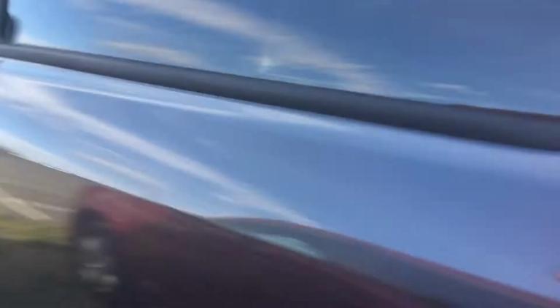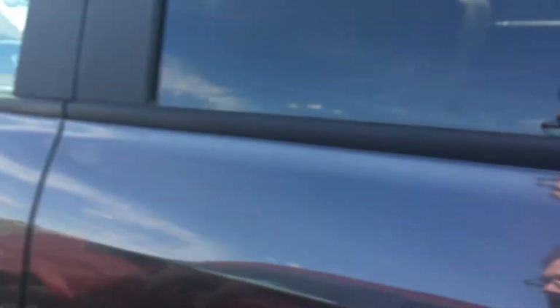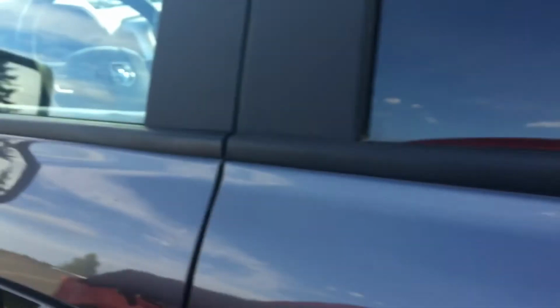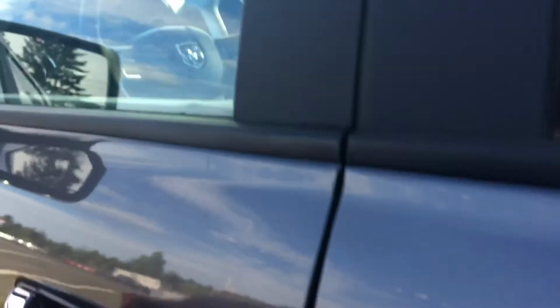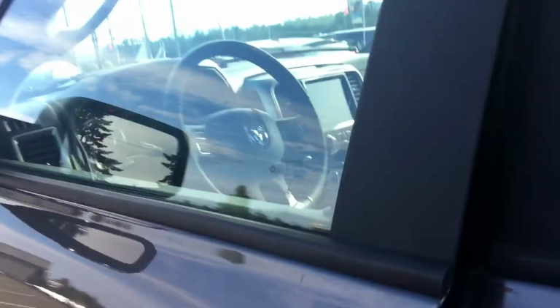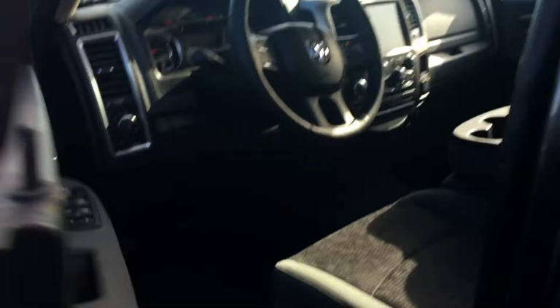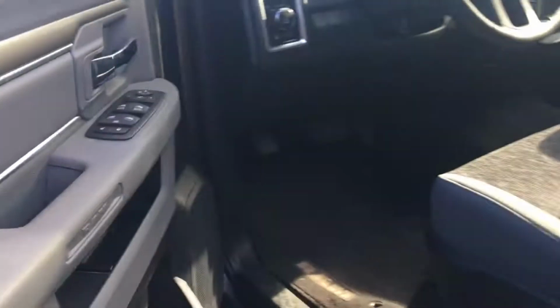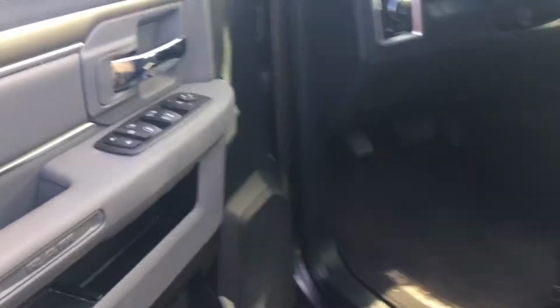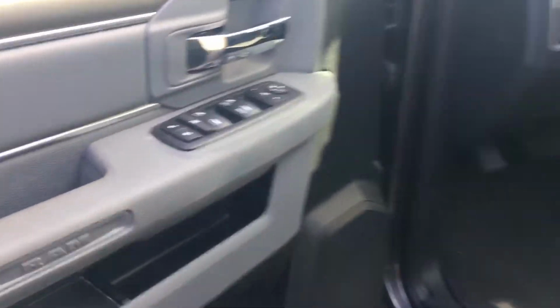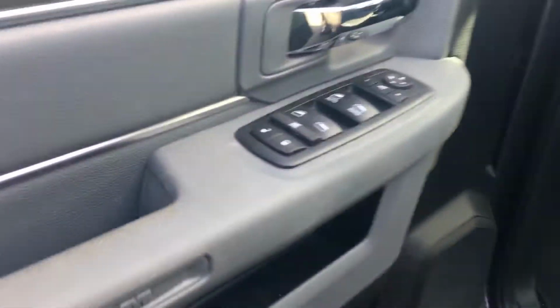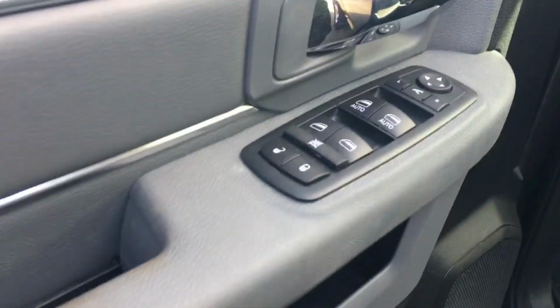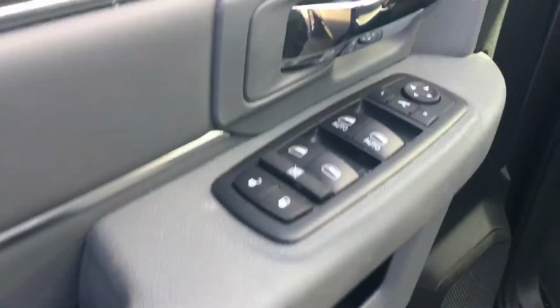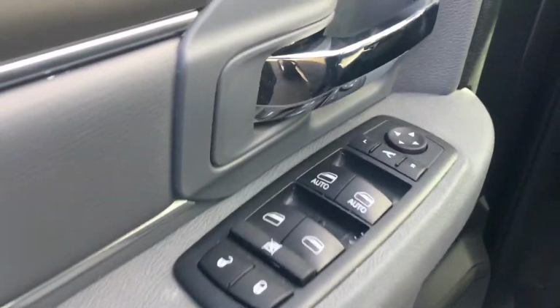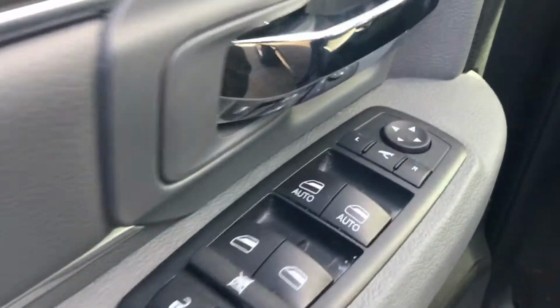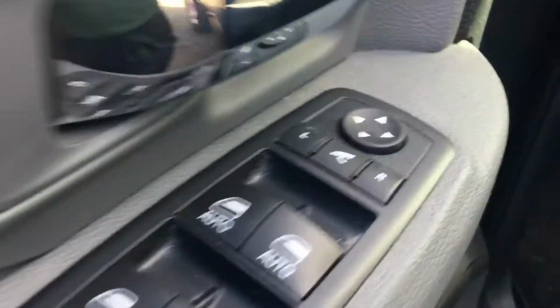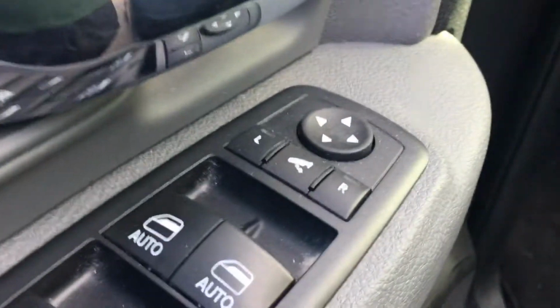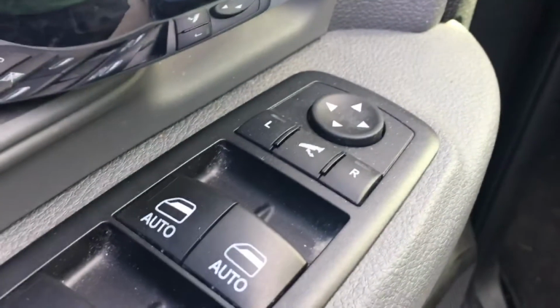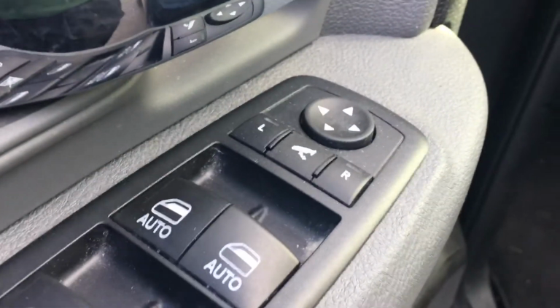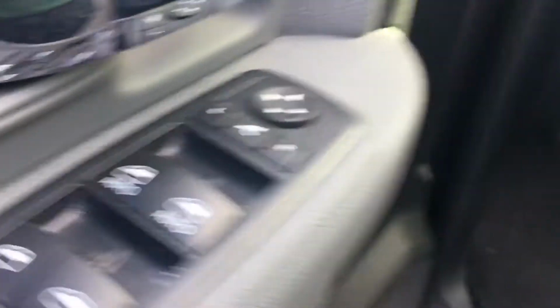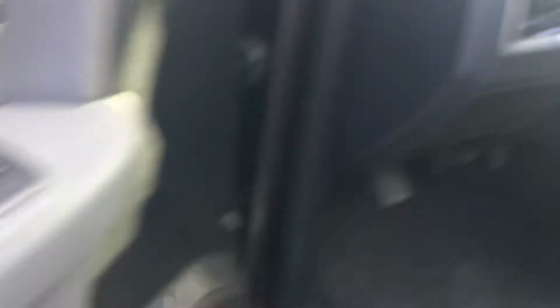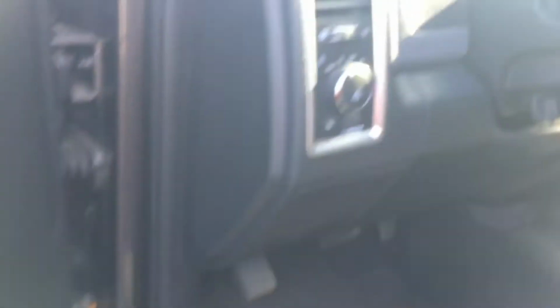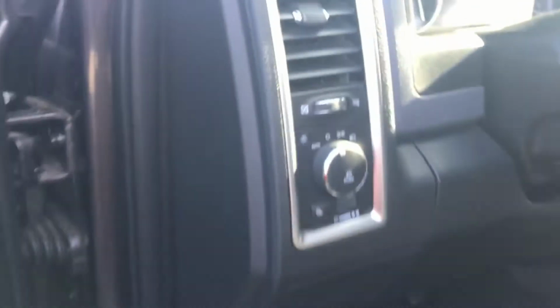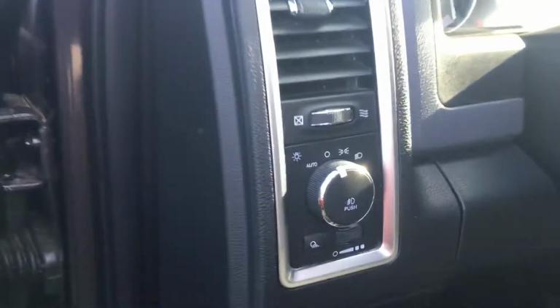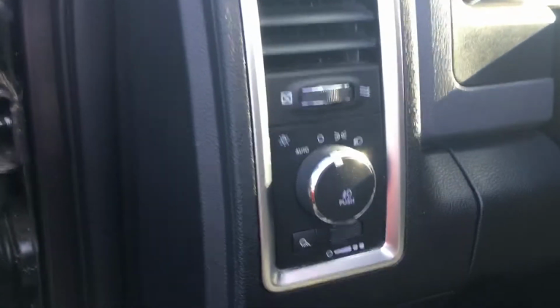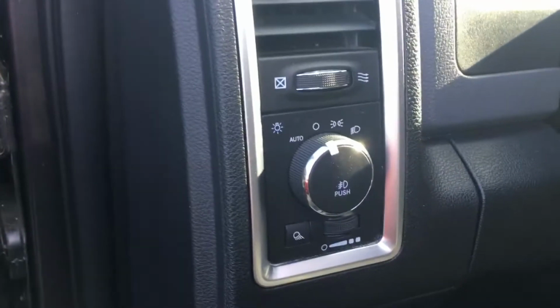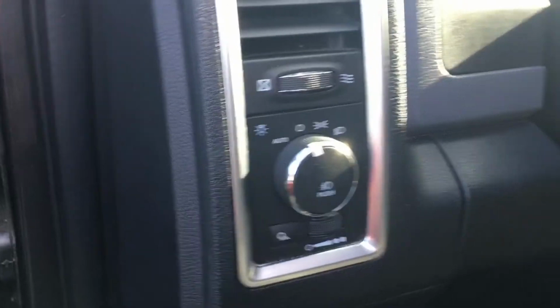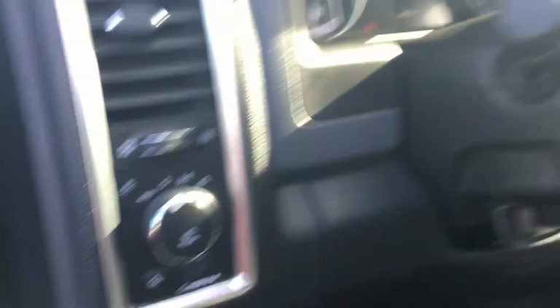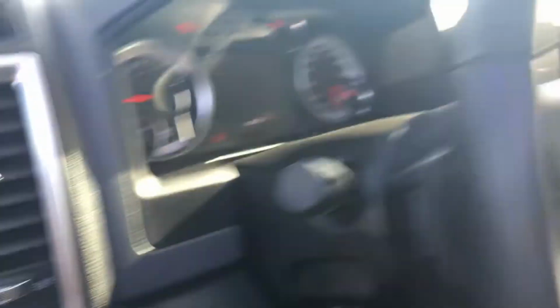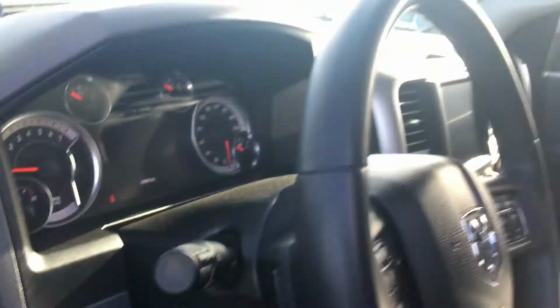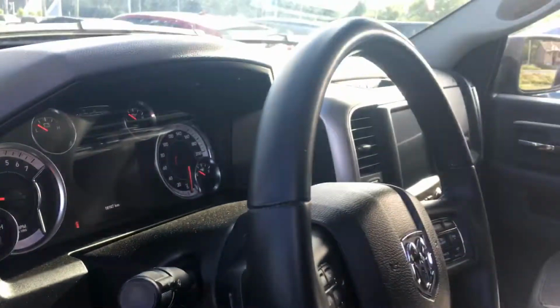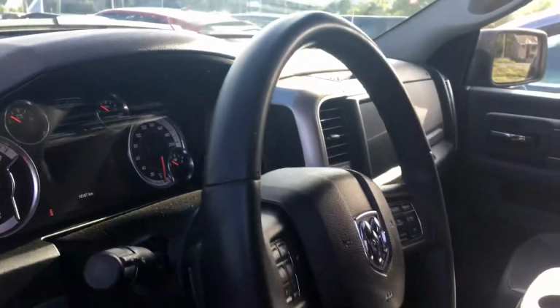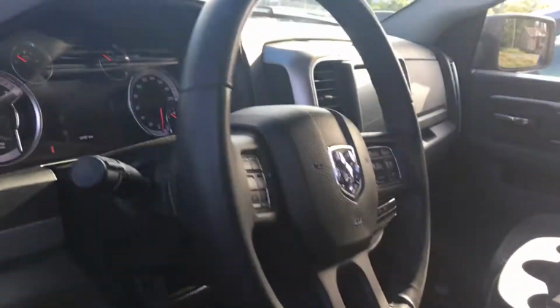Inside the vehicle you've got your power windows, power locks, power folding mirrors as well, automatic headlamps, leather wrapped steering wheel.